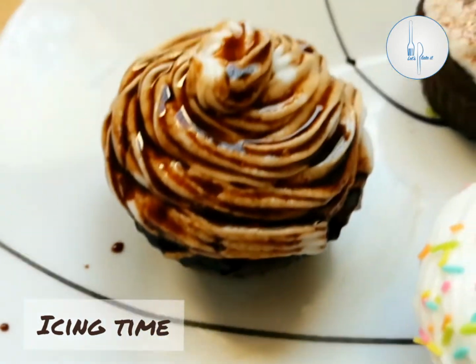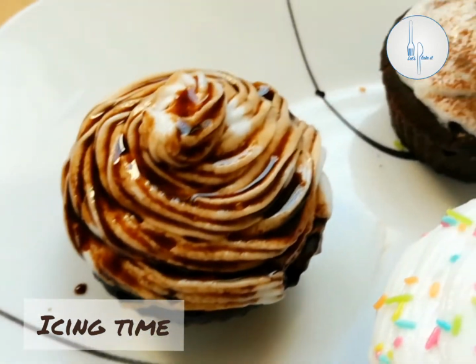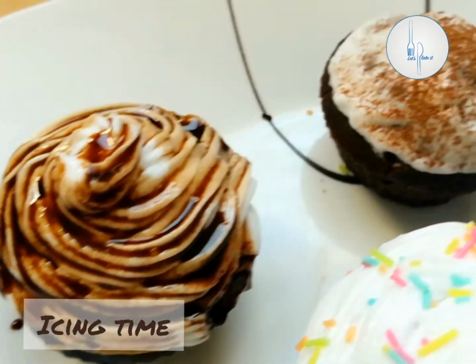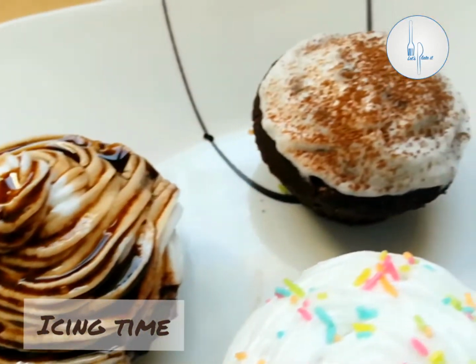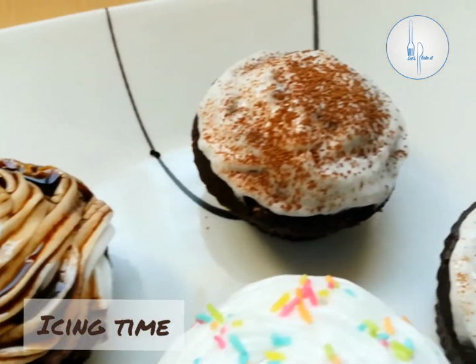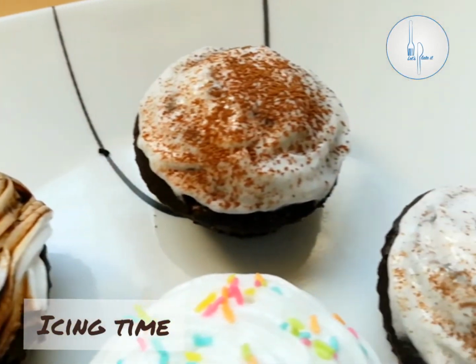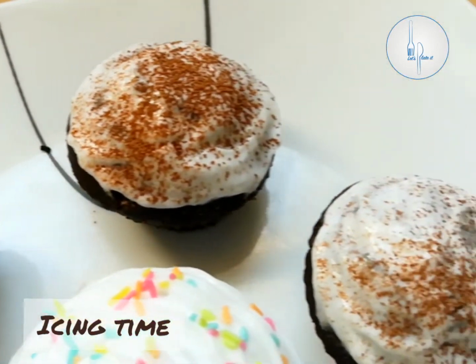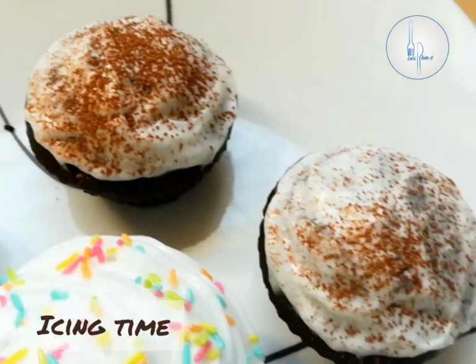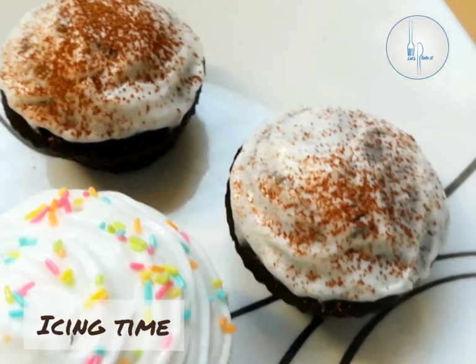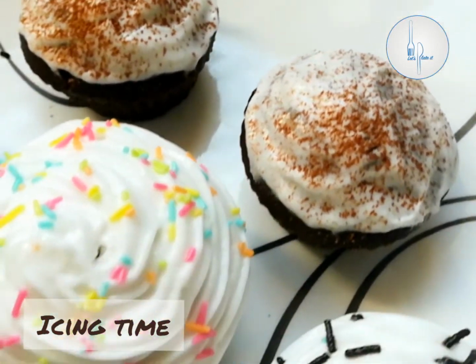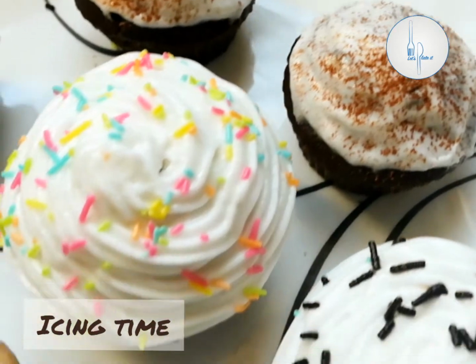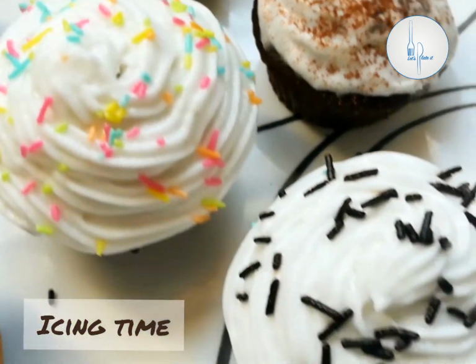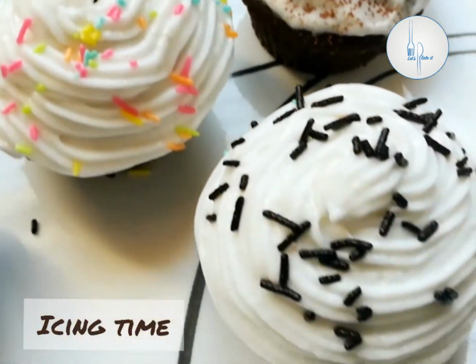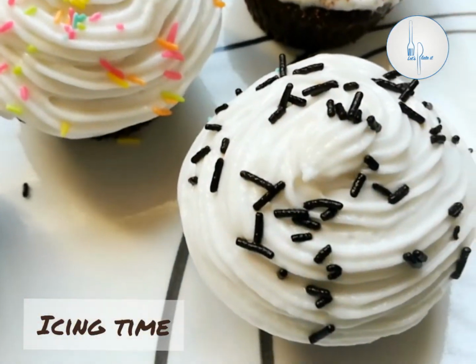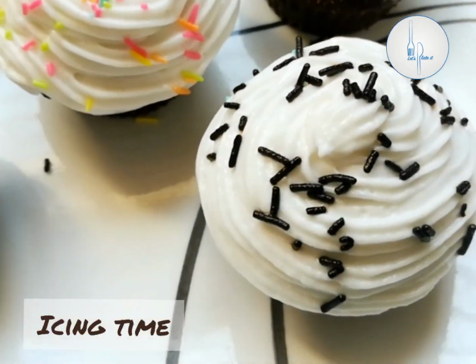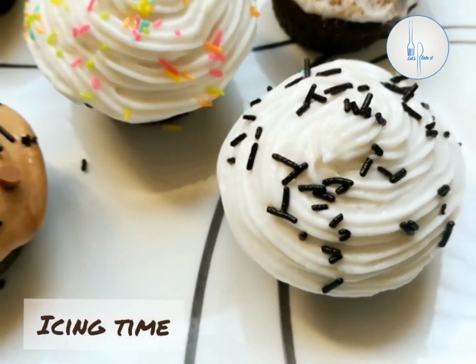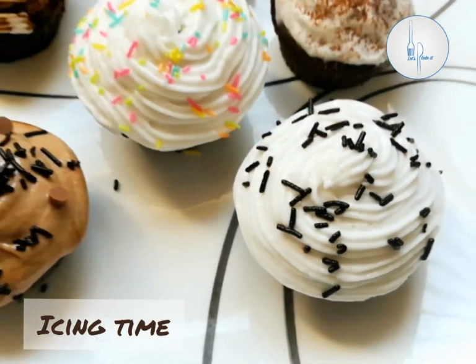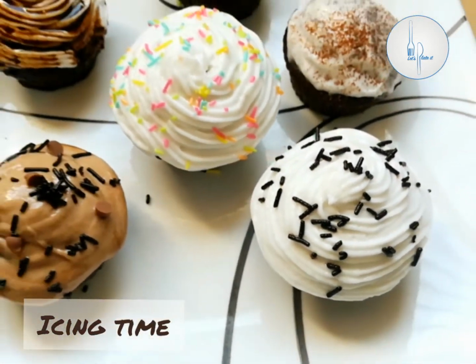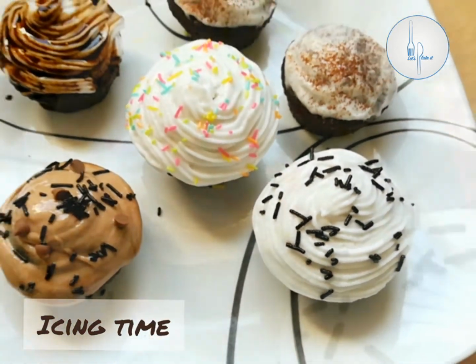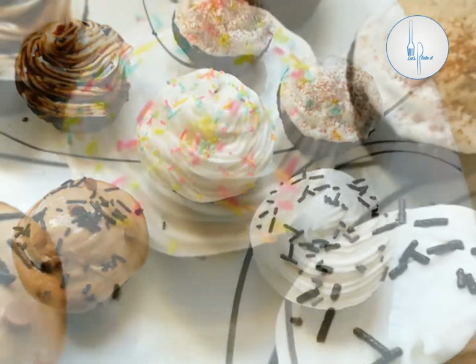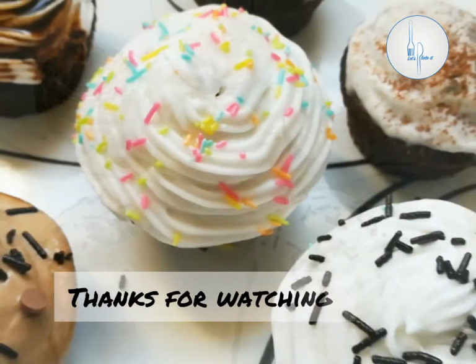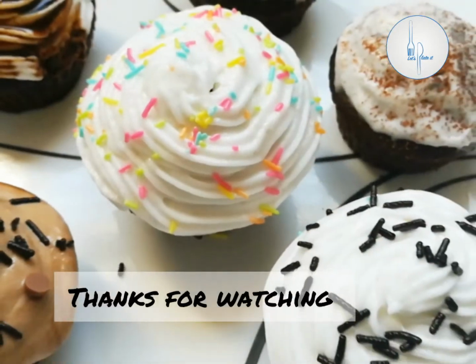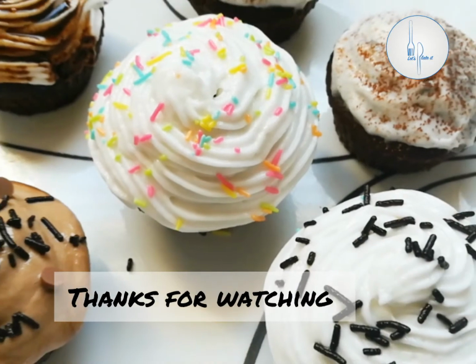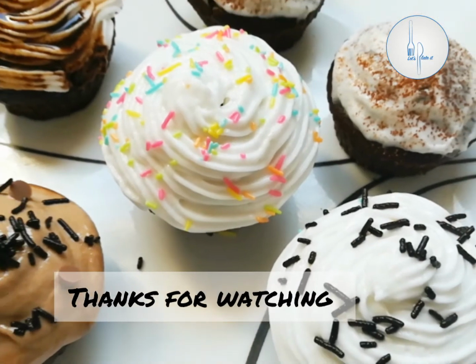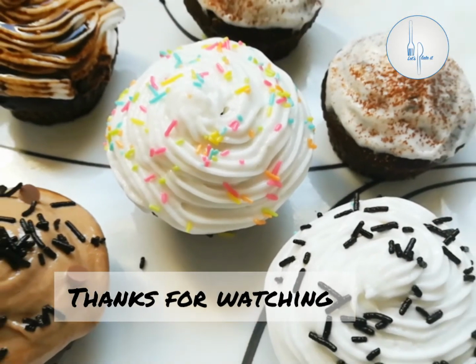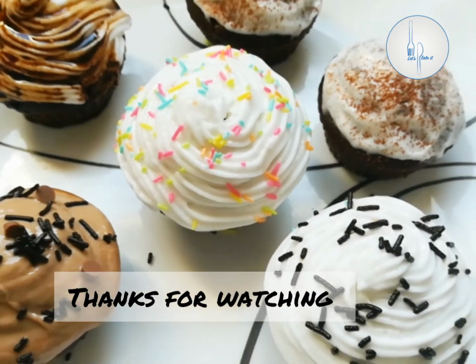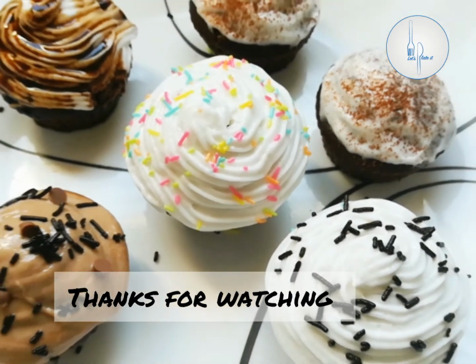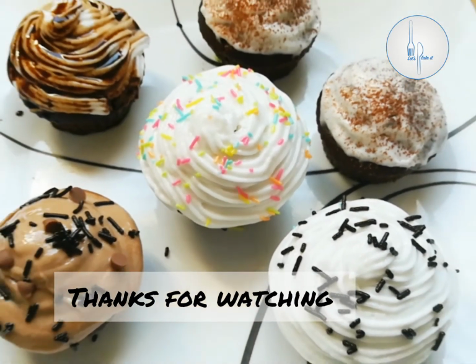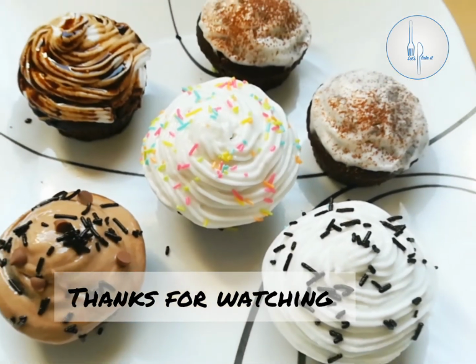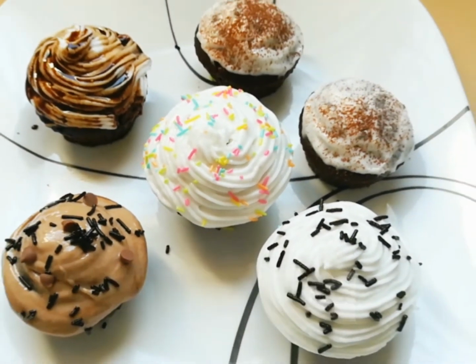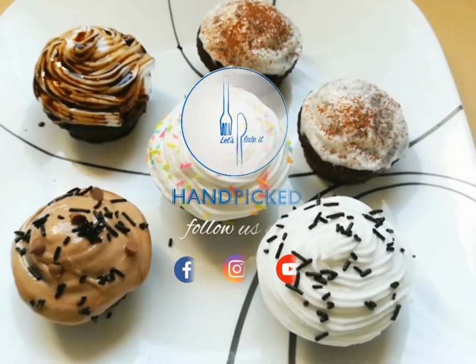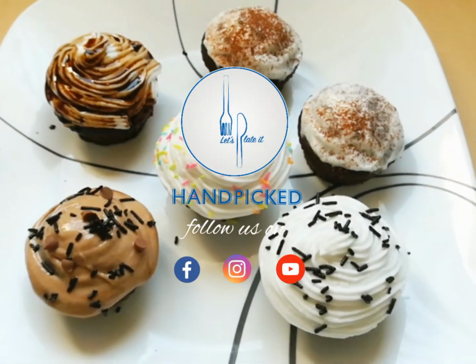Hope you all try and enjoy this simple recipe! If you like this video, please share it among your dear ones. Thanks for watching, take care, bye!